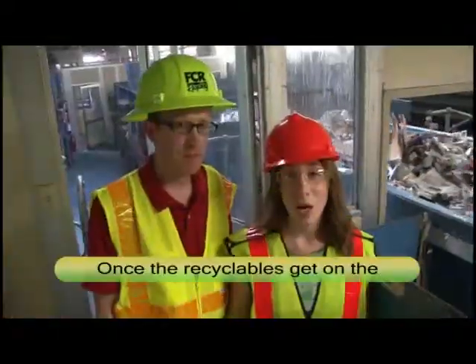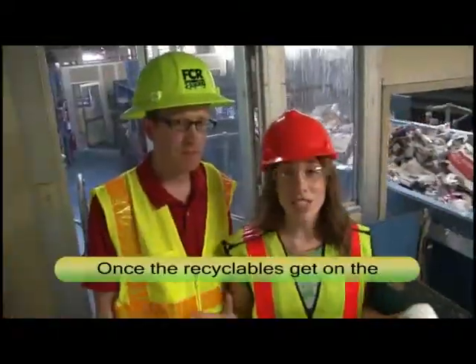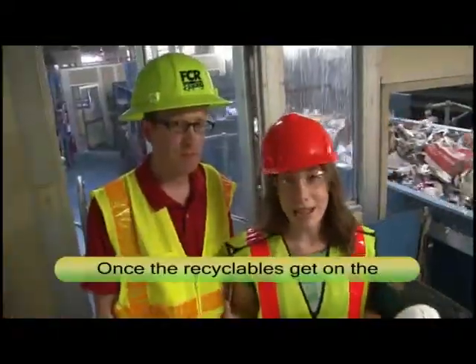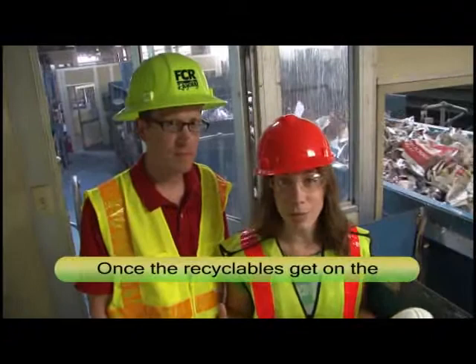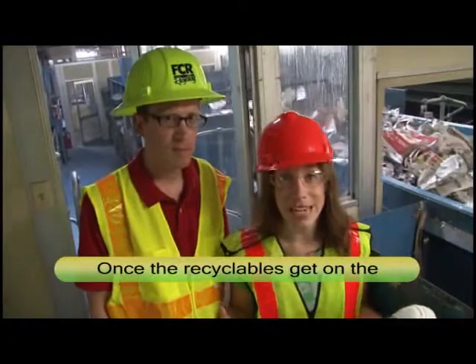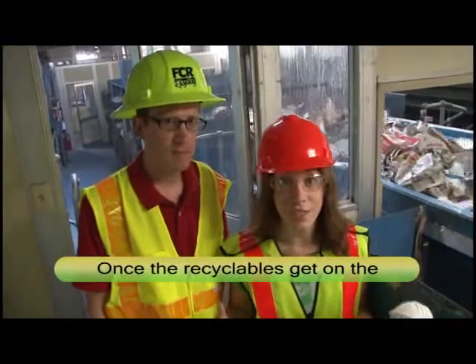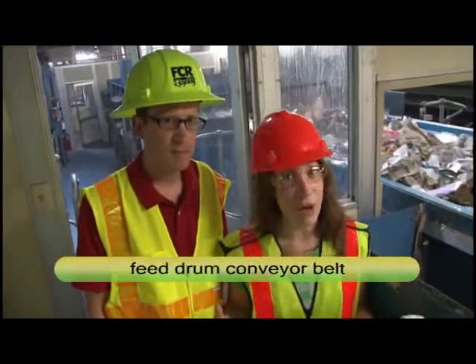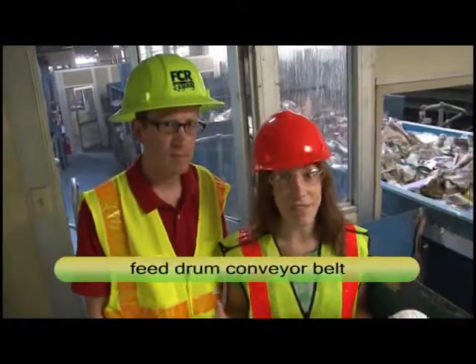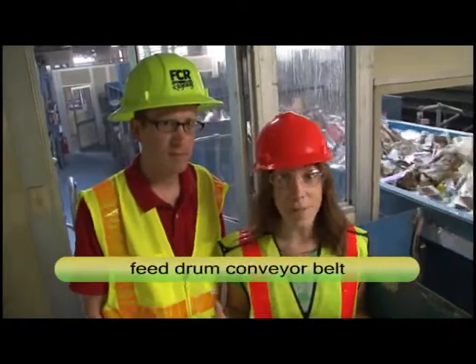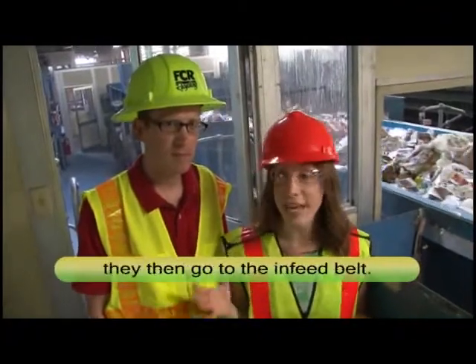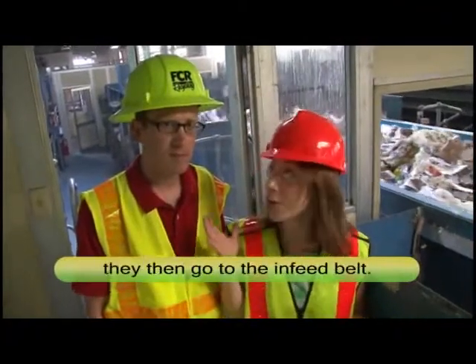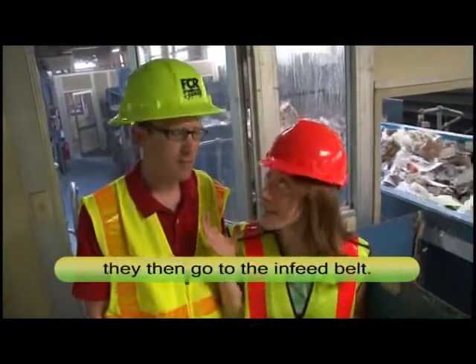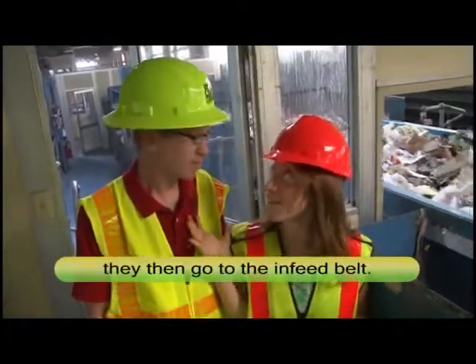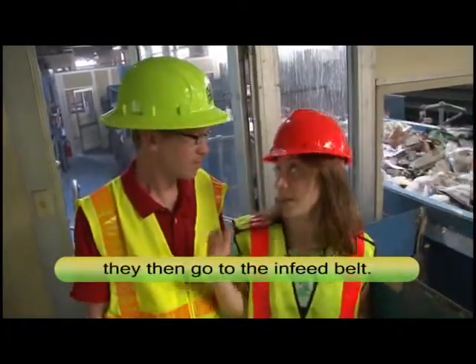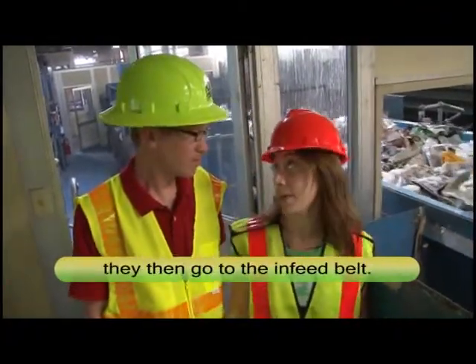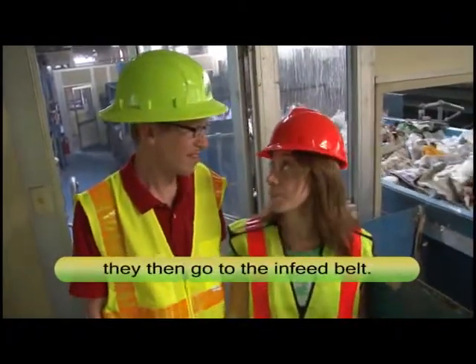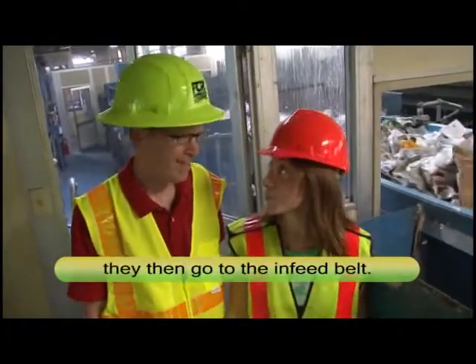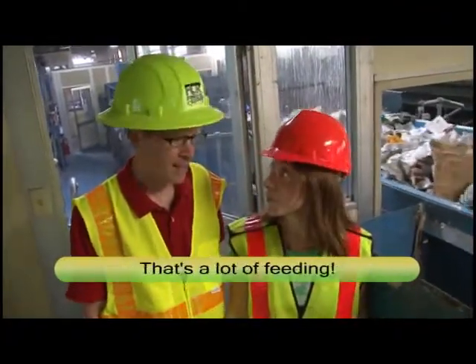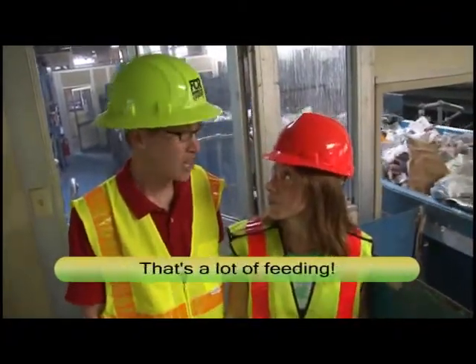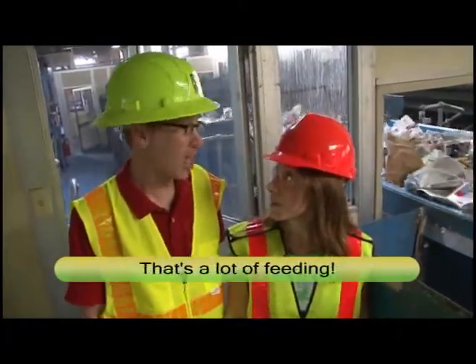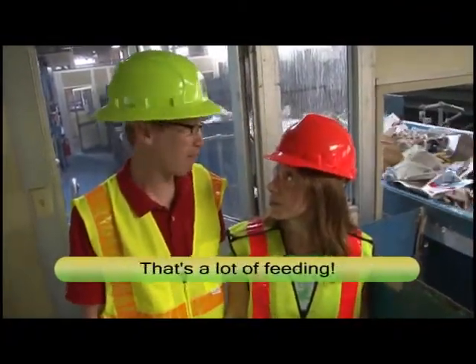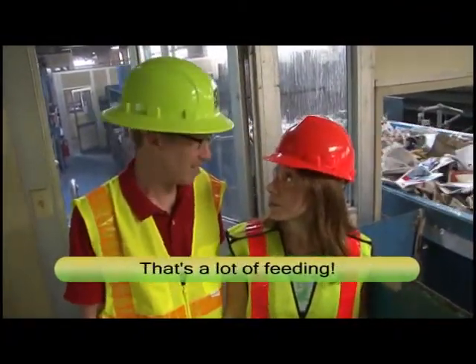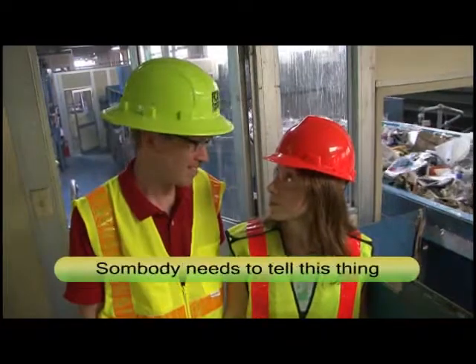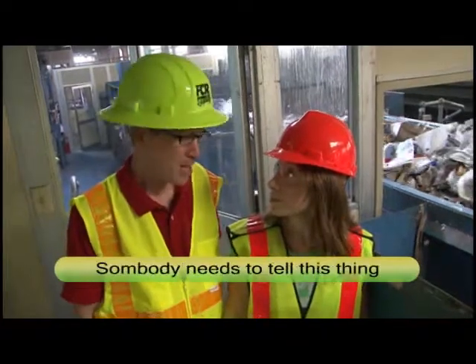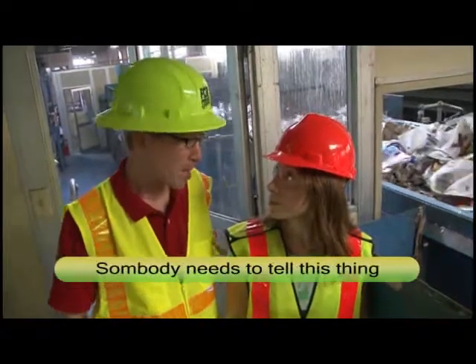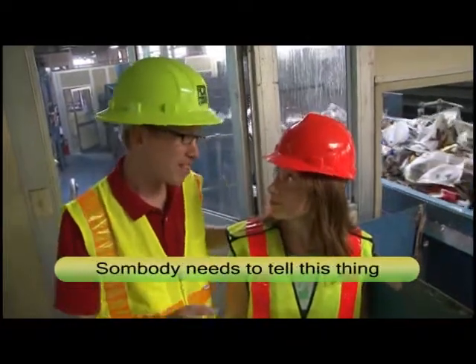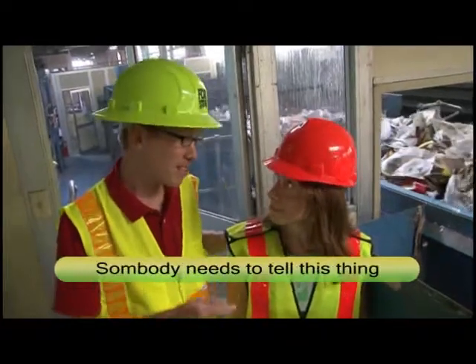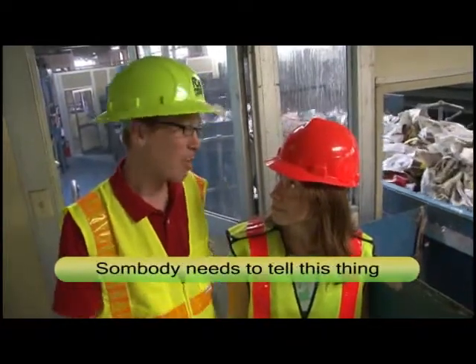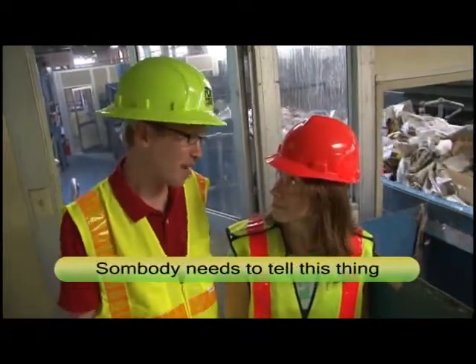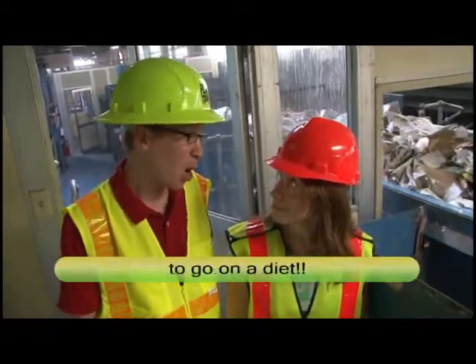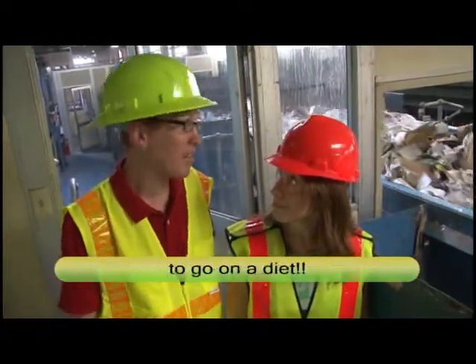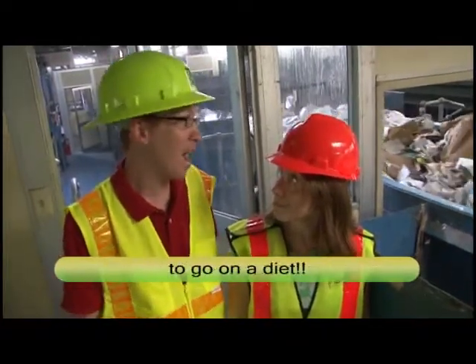Once the recyclables get on the feed-run conveyor belt, they then go to the in-feed belt. That's a lot of feeding — somebody needs to tell this thing to go on a diet.